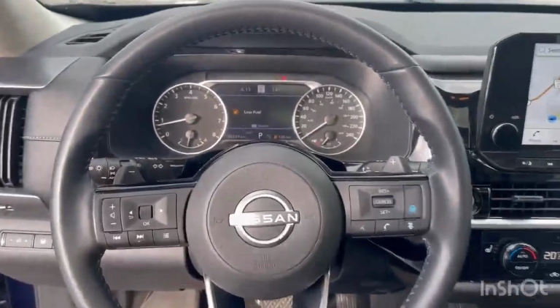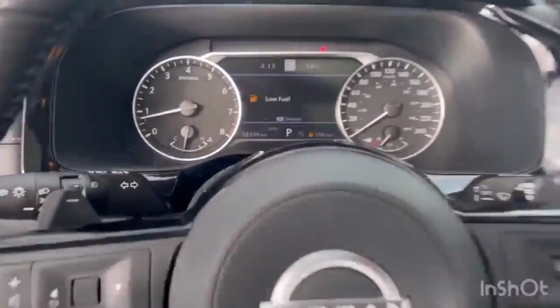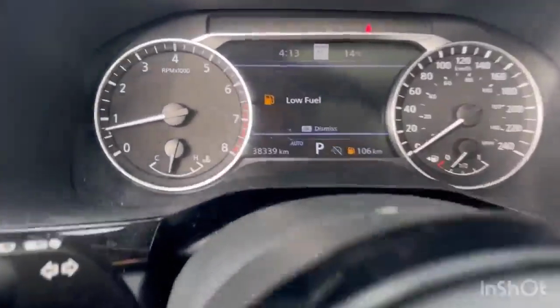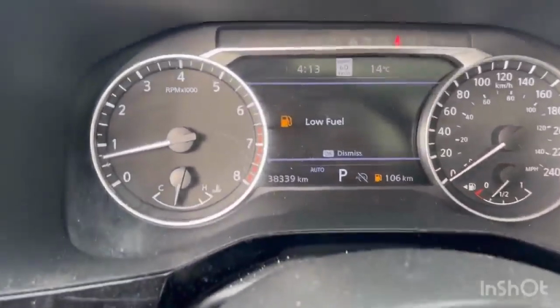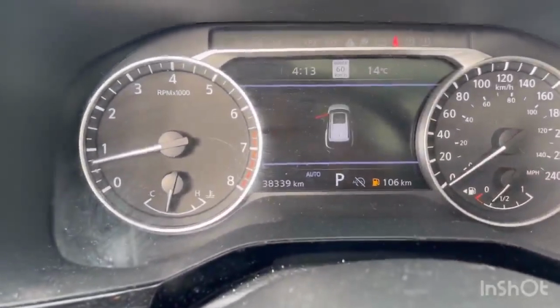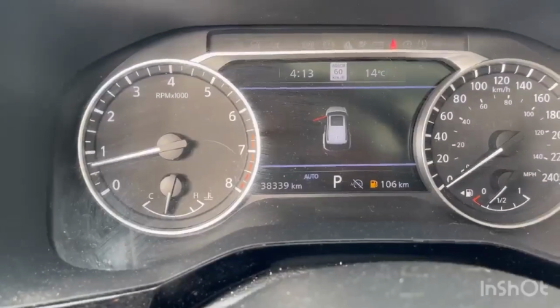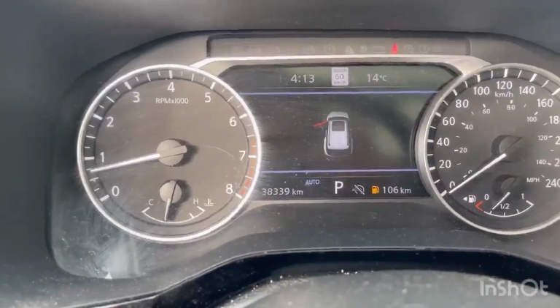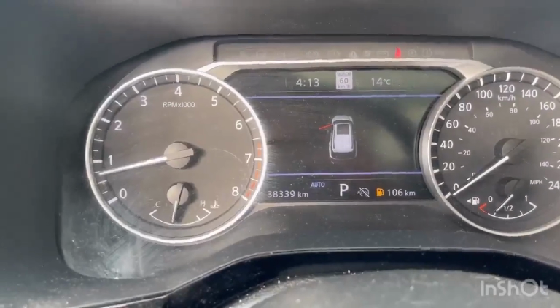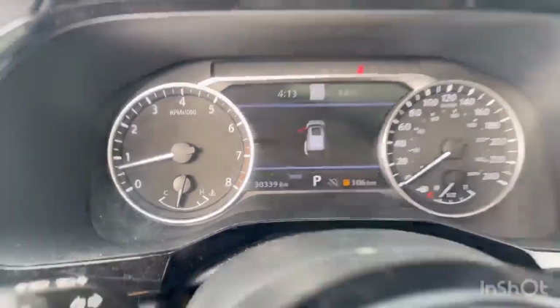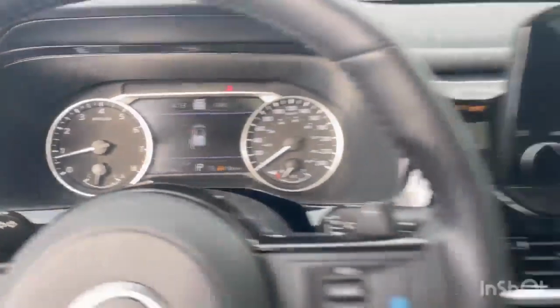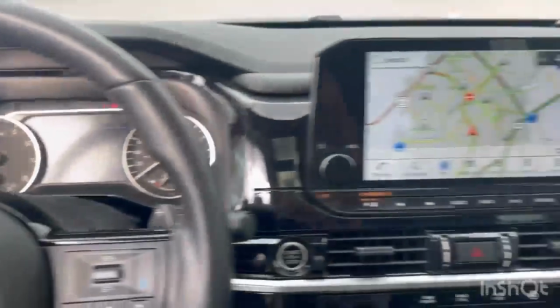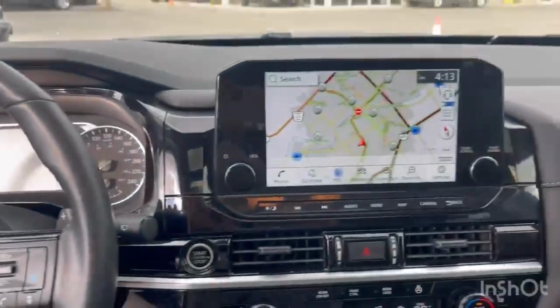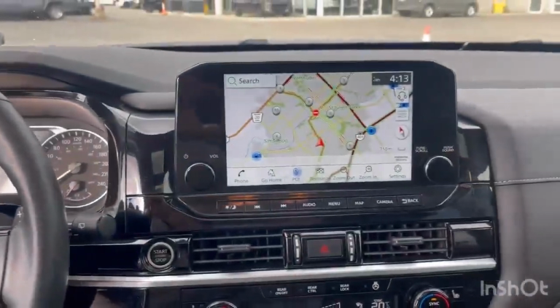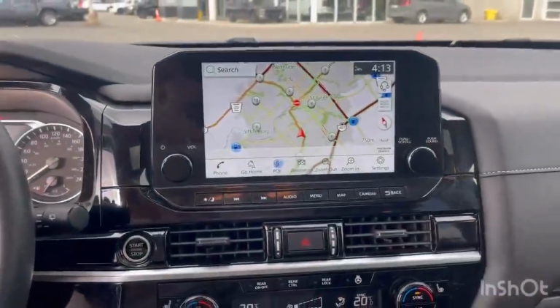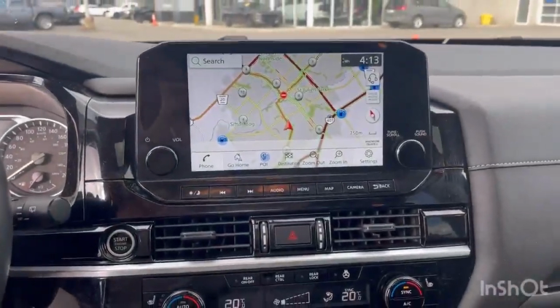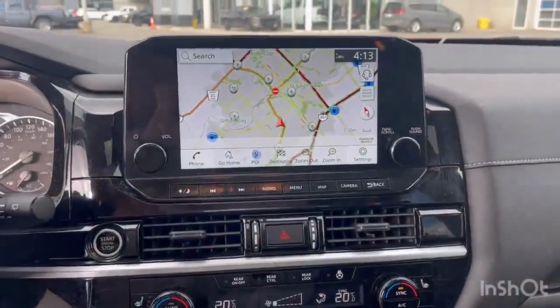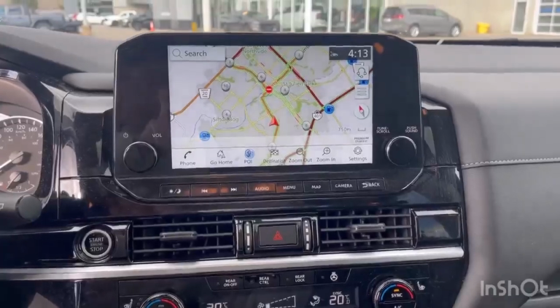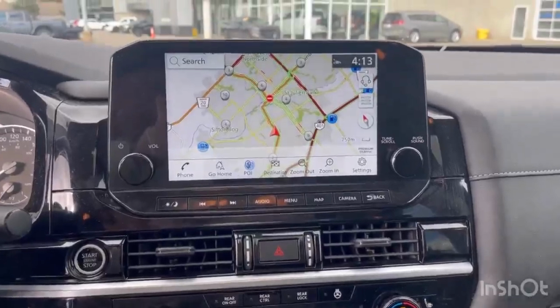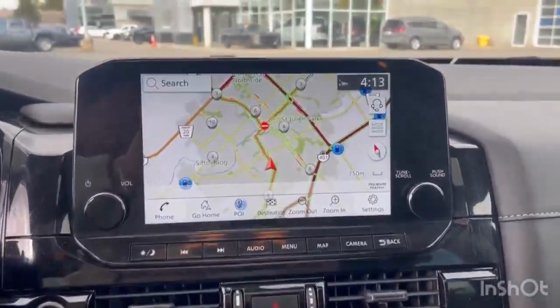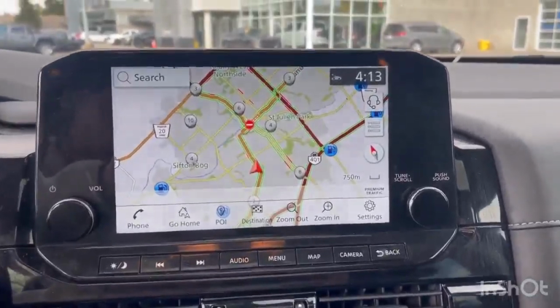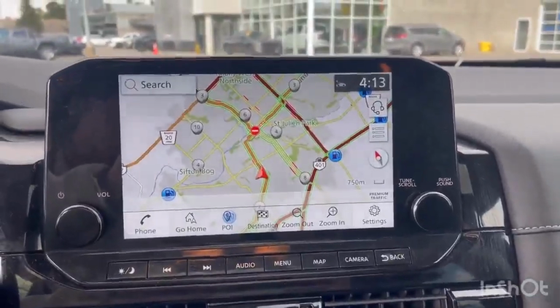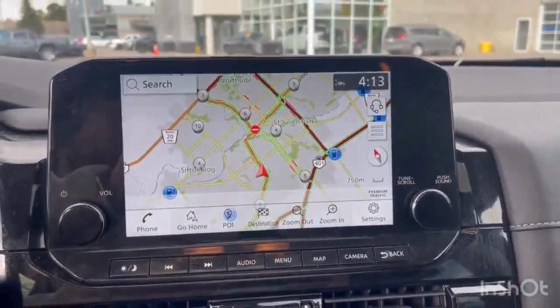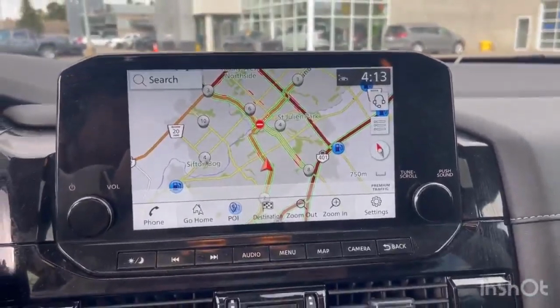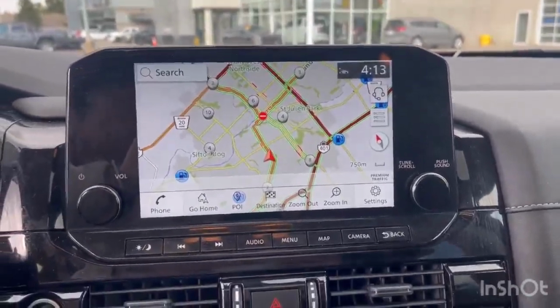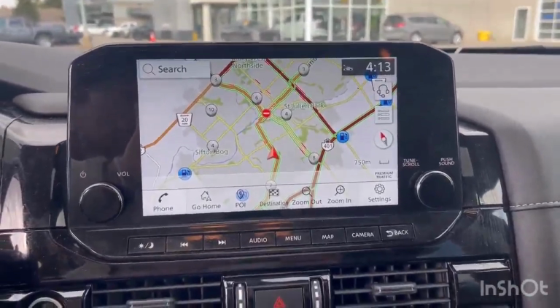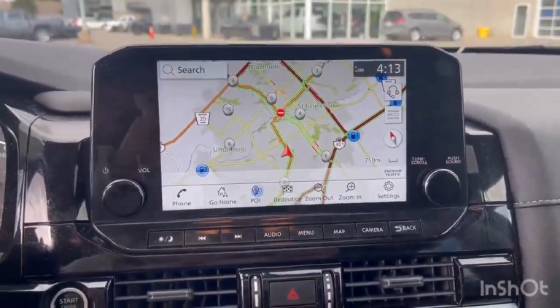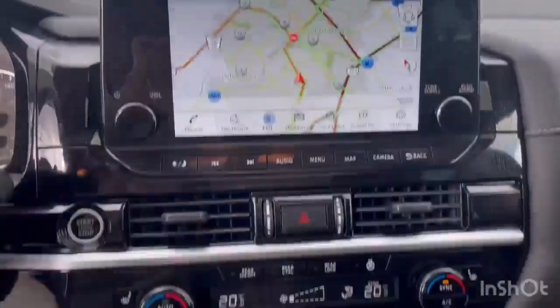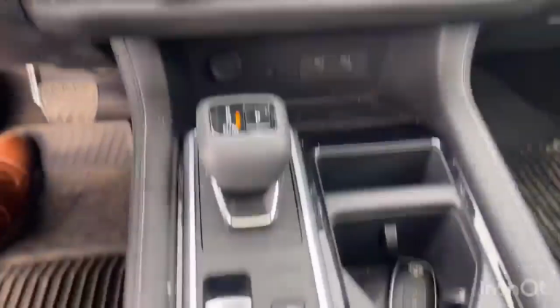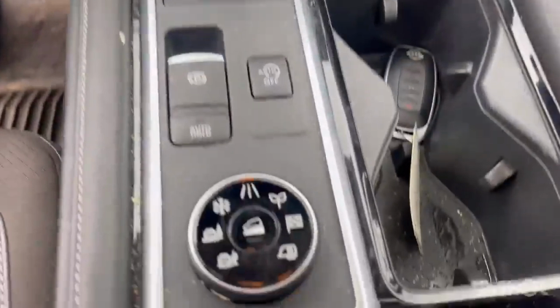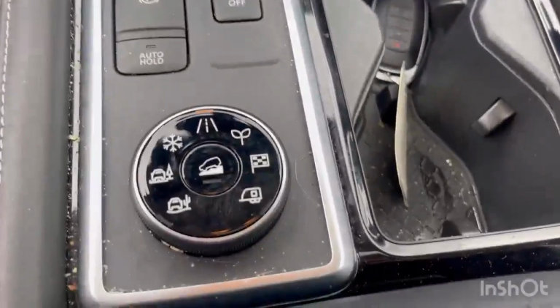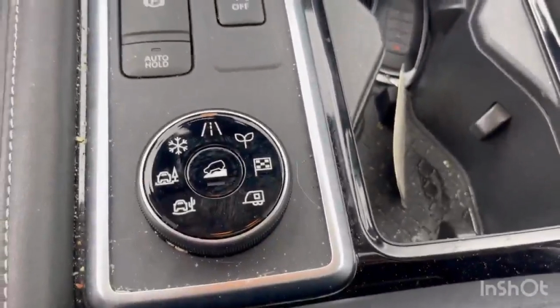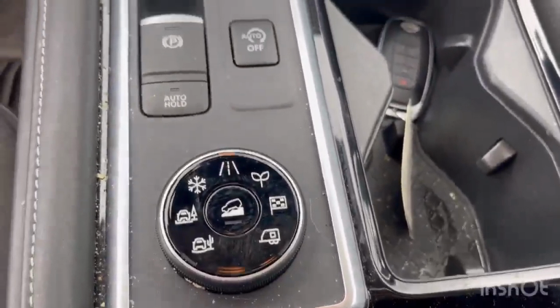This unit's only got 38,000 kilometers. Beautiful touchscreen display there — we've got in-dash navigation, Apple CarPlay and Android Auto. Drive mode selector.